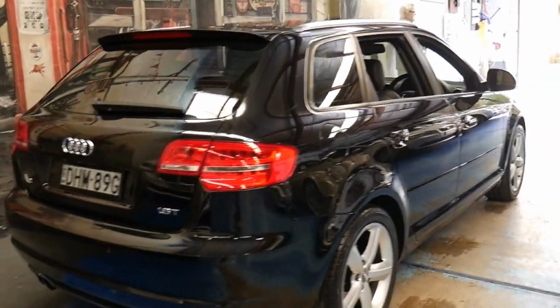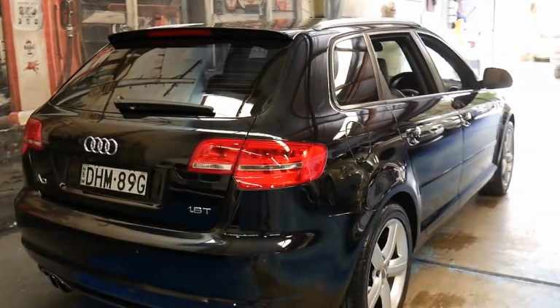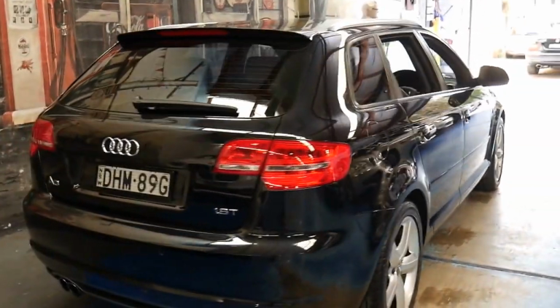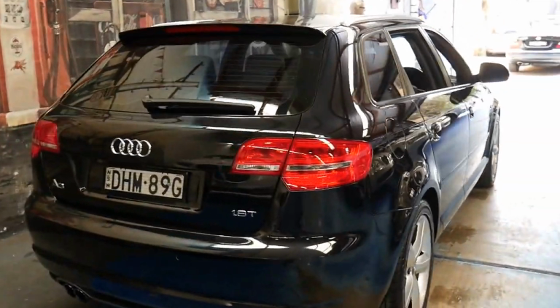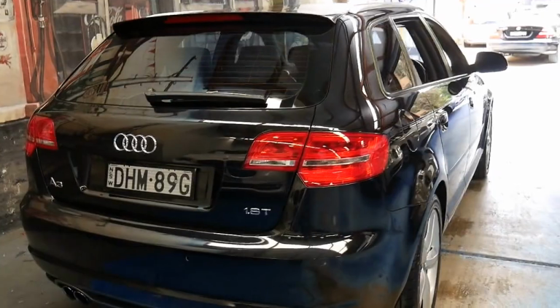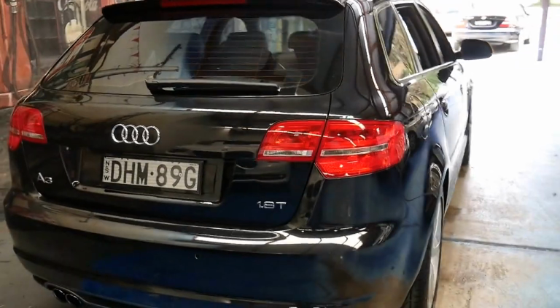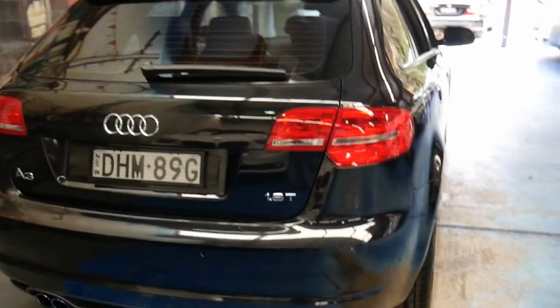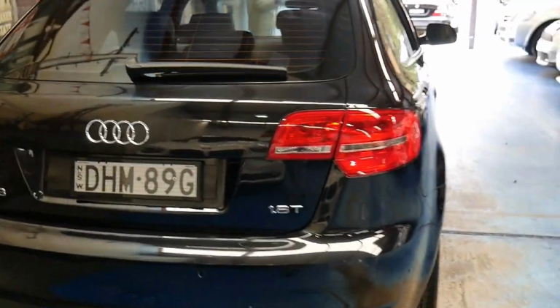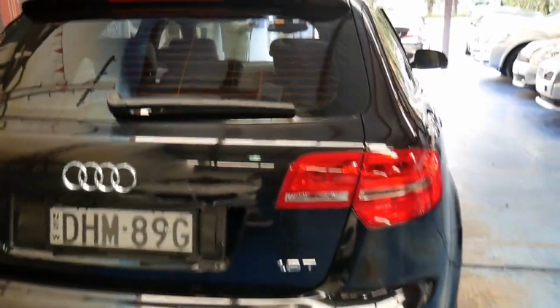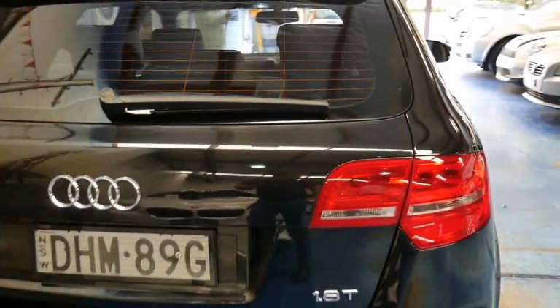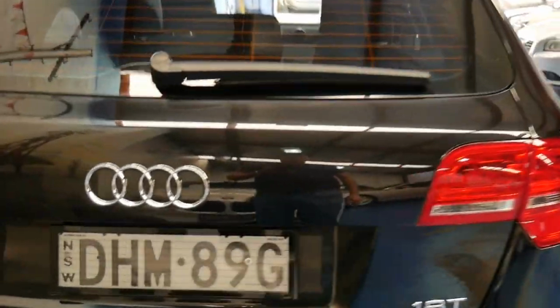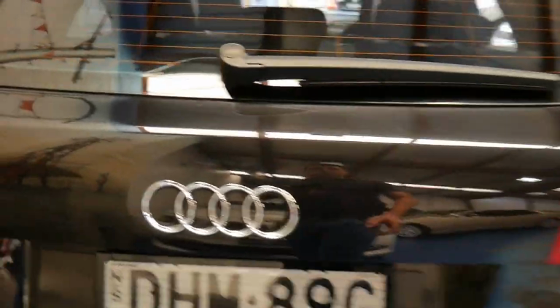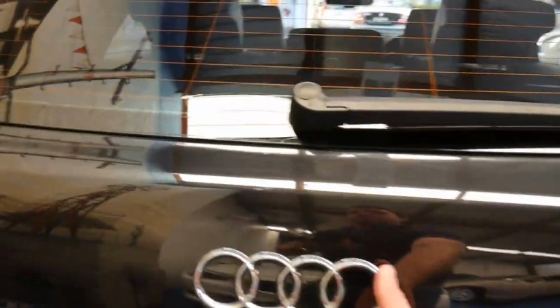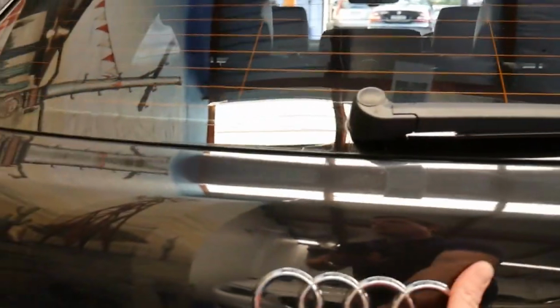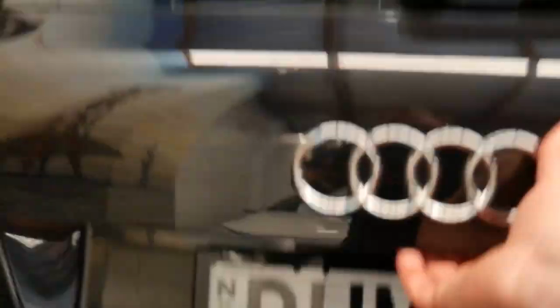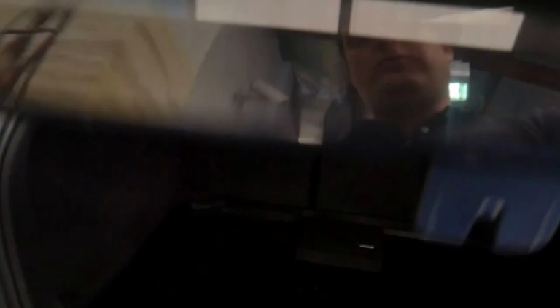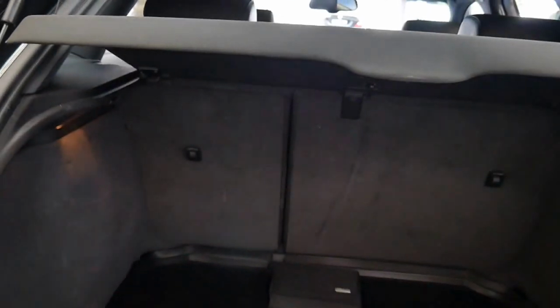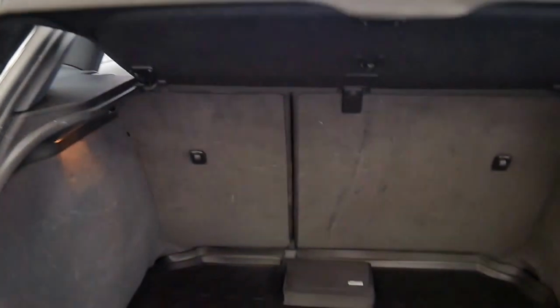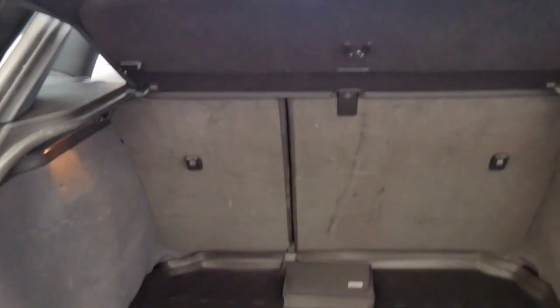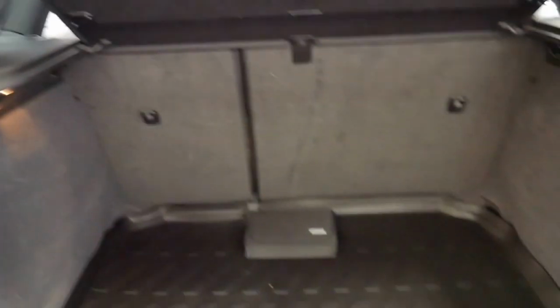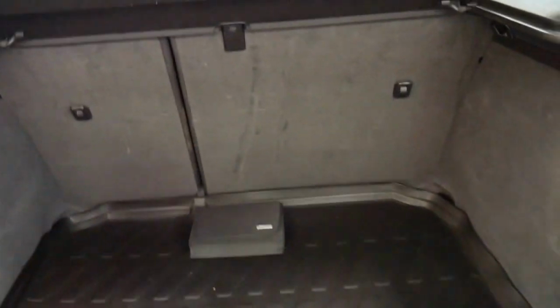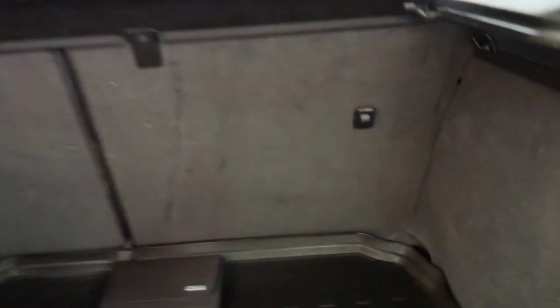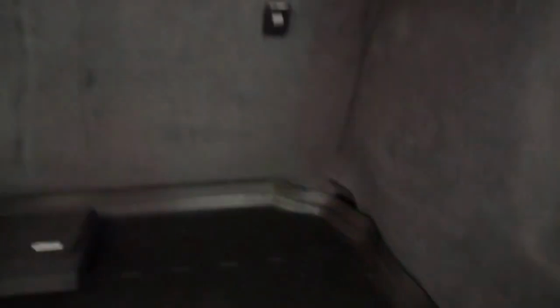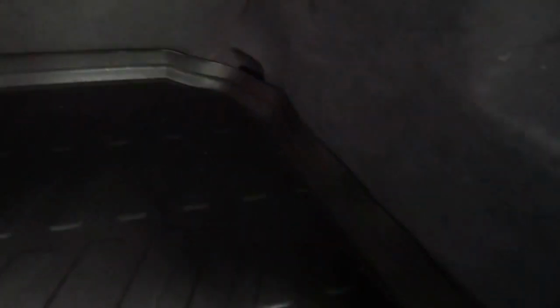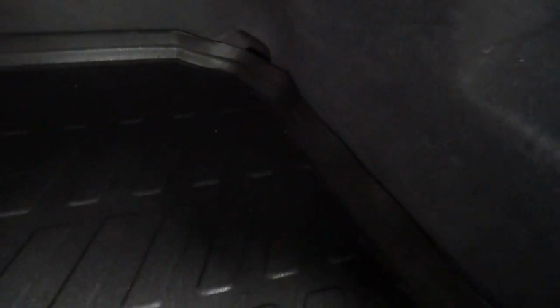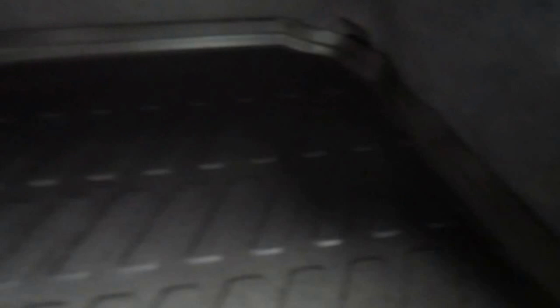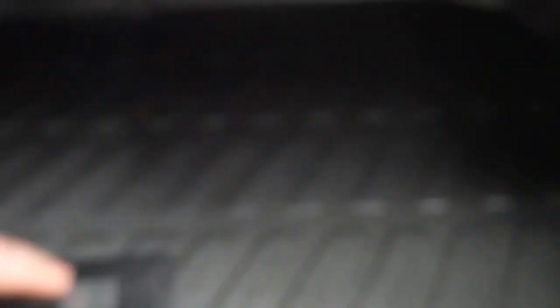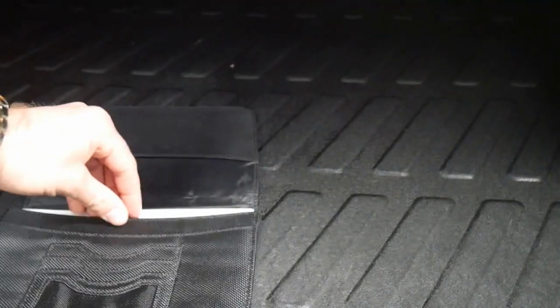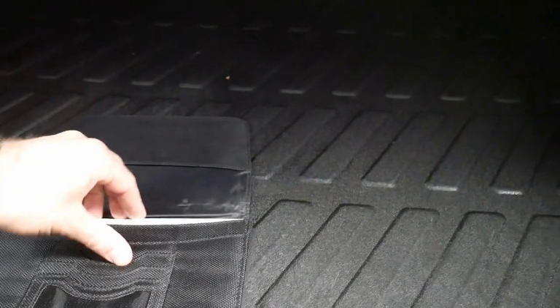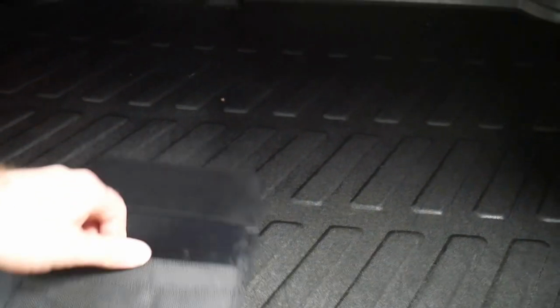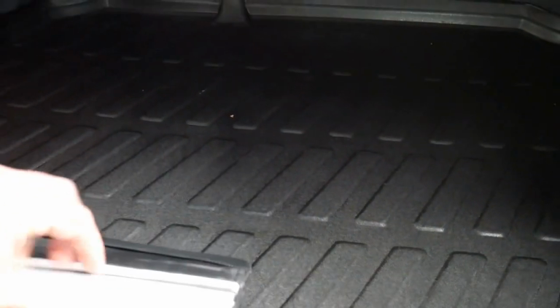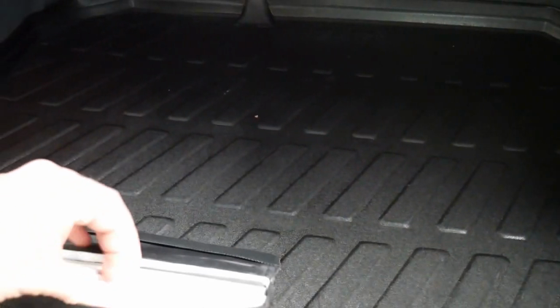In 2009 there was an update which gave it the much newer looking lights. It's got a very good service history, two remote keys, and it has had some of the warranty work done at Audi.